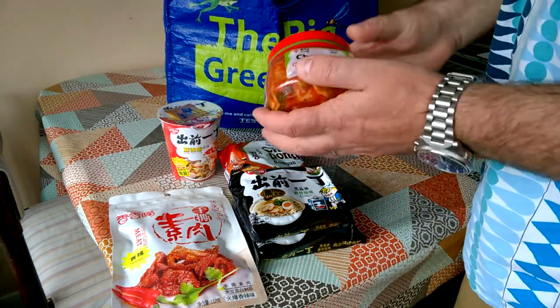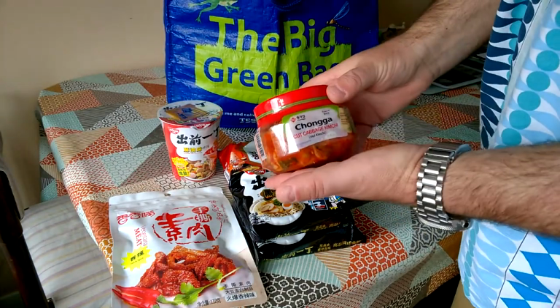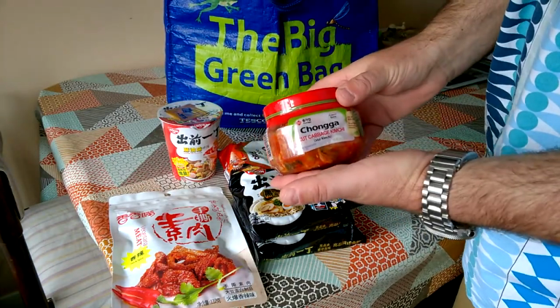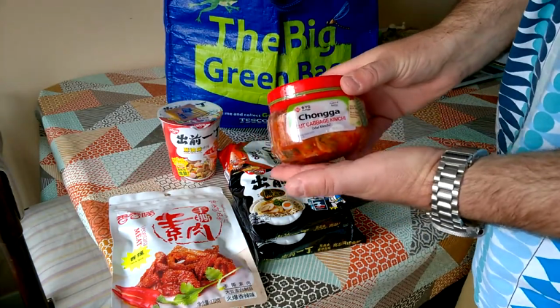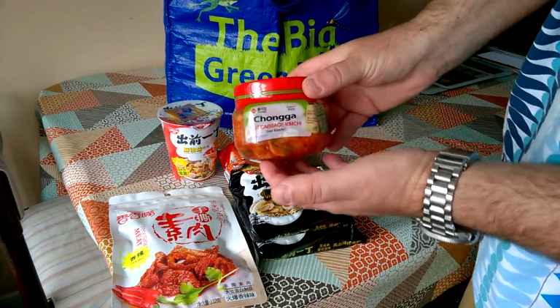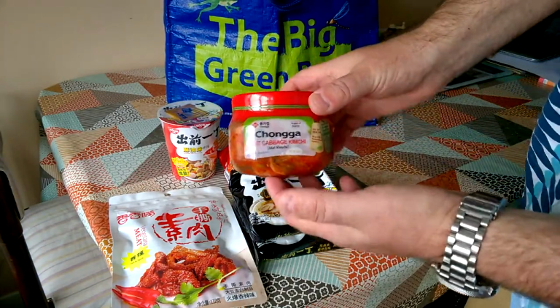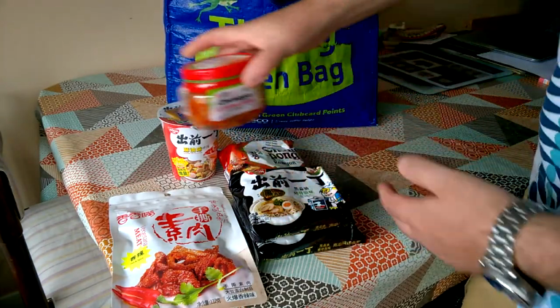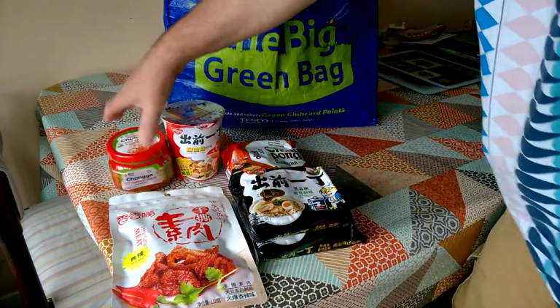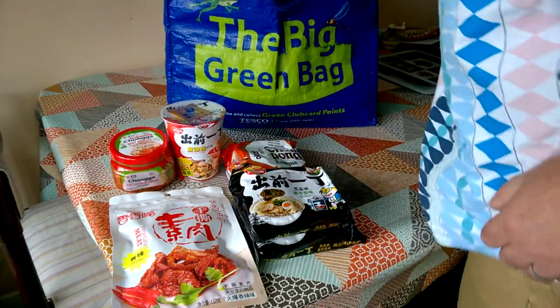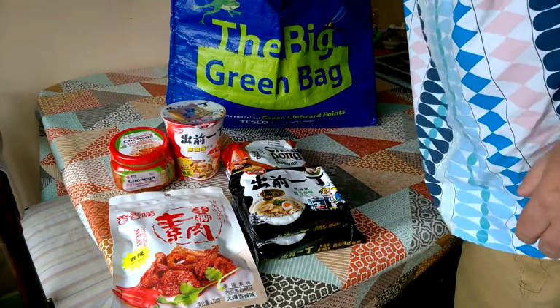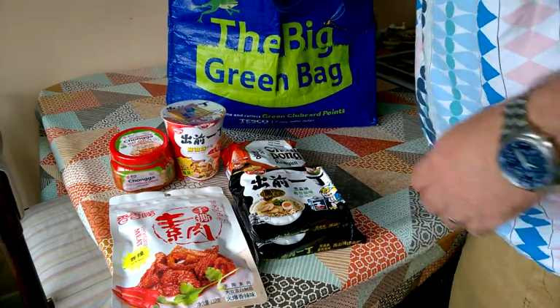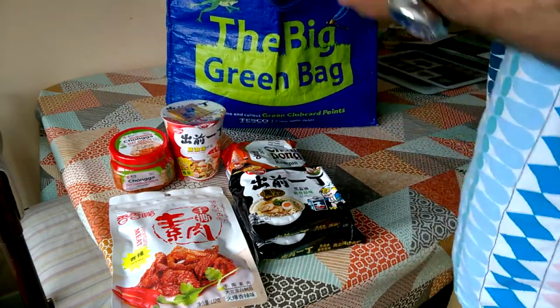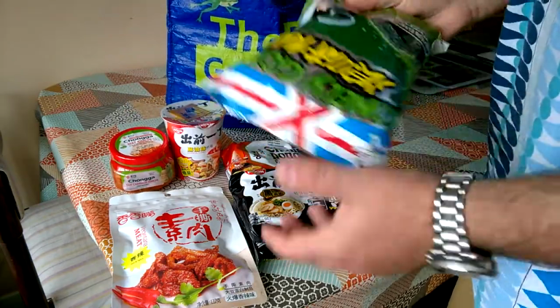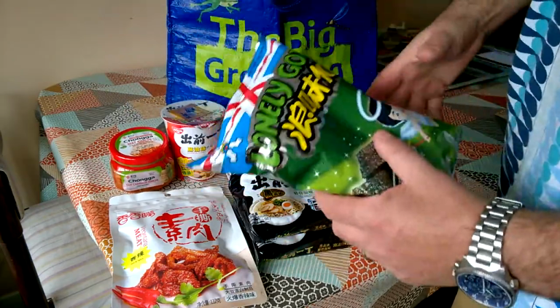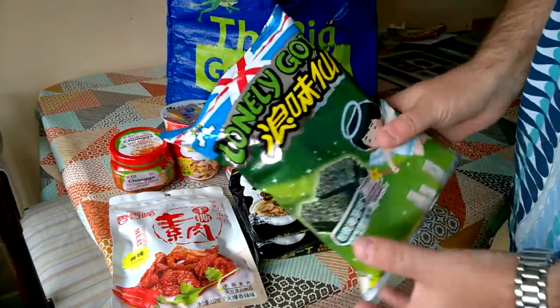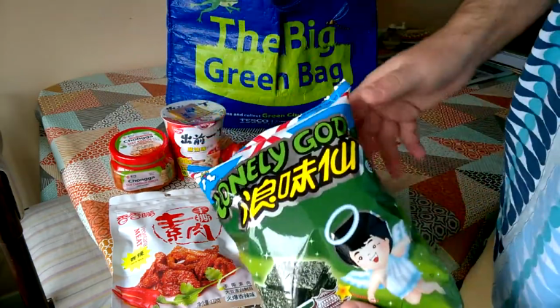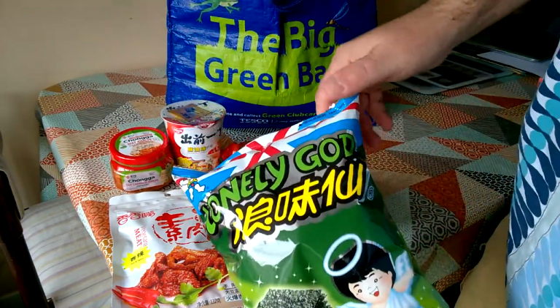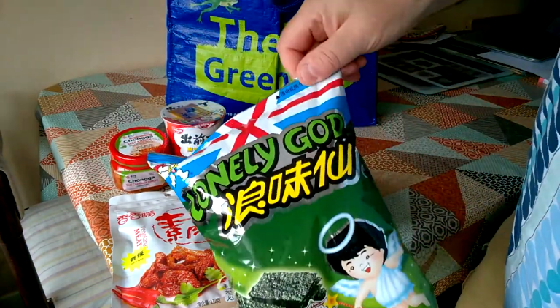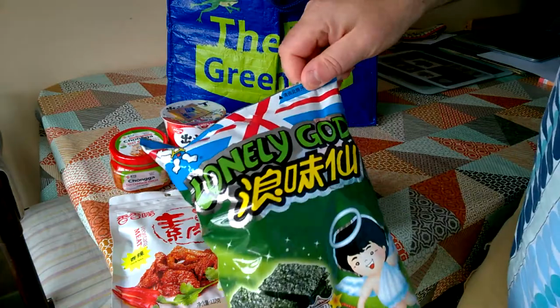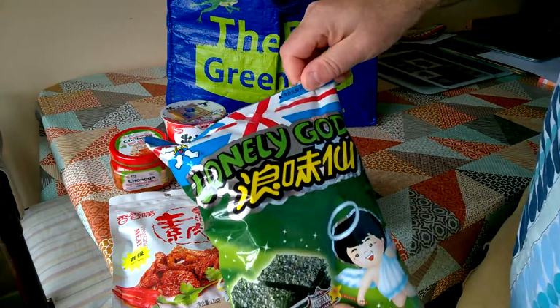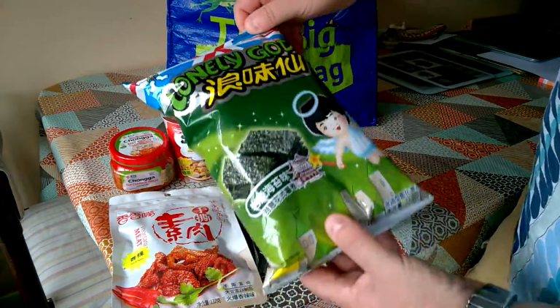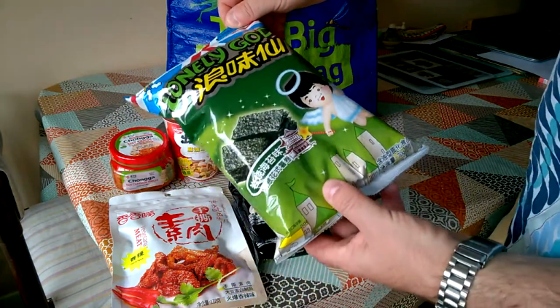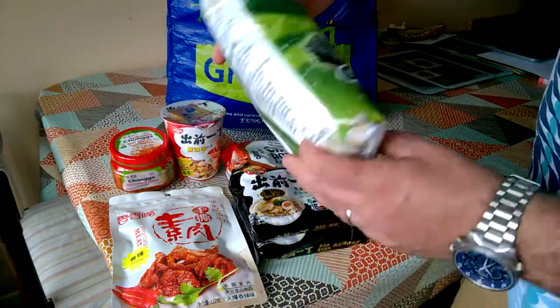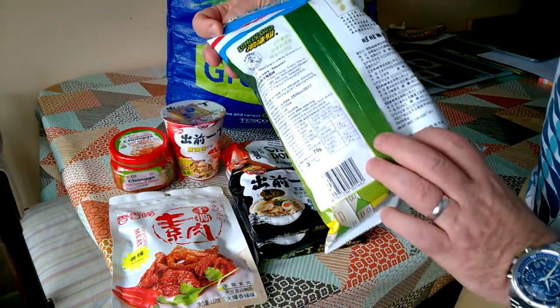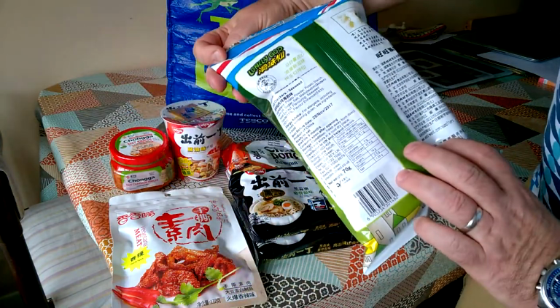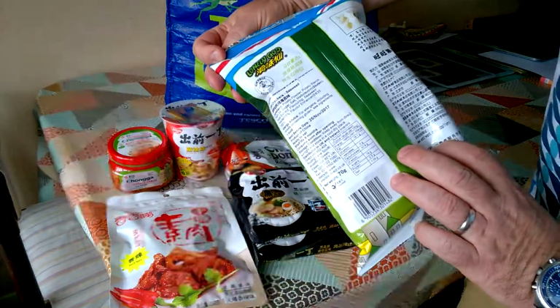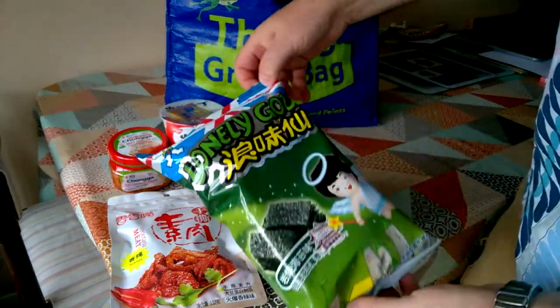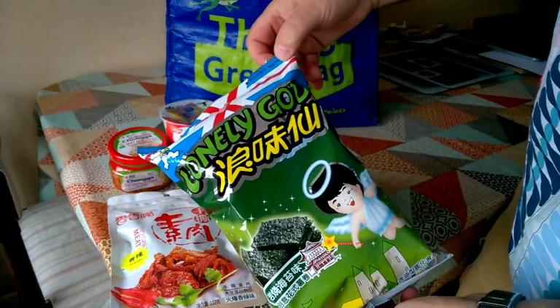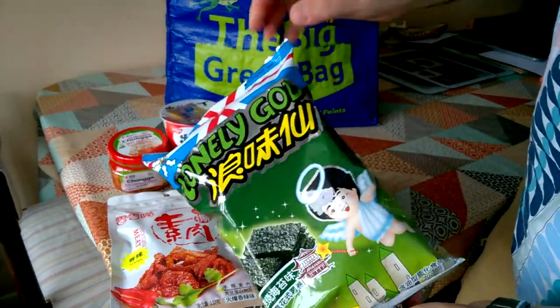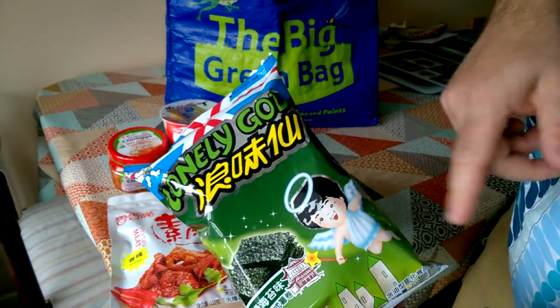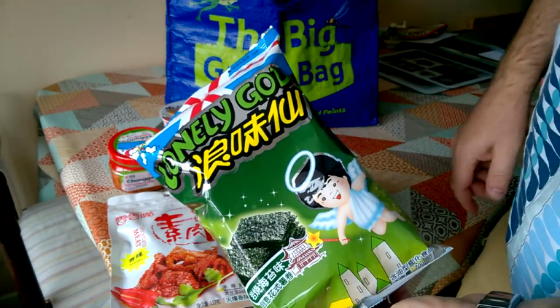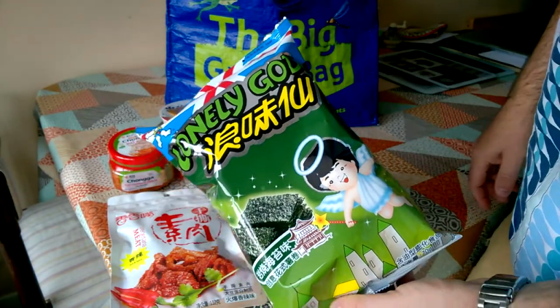A jar of kimchi. A pack of Lonely God brand seaweed crackers — I'll take them to work and share them with my team.